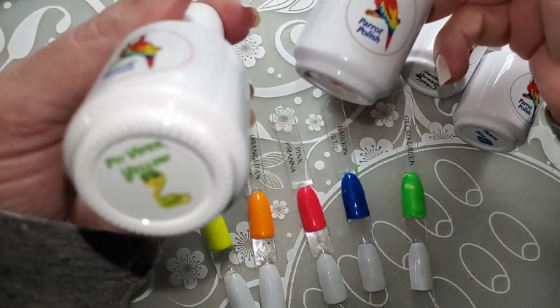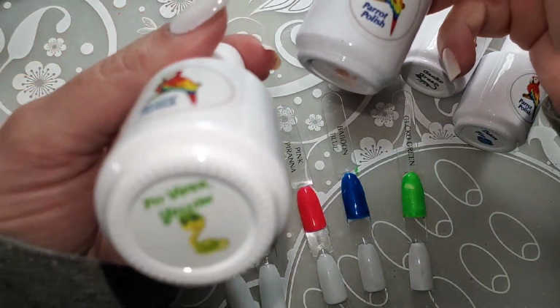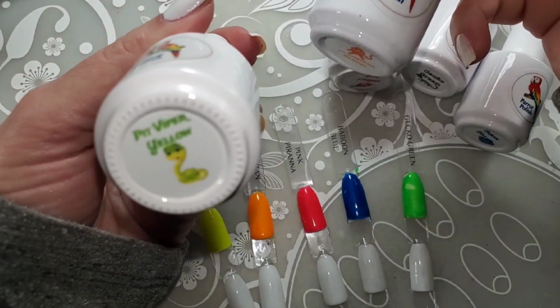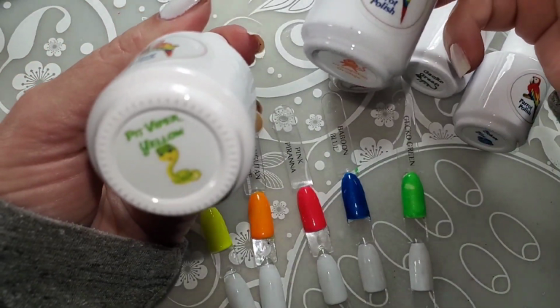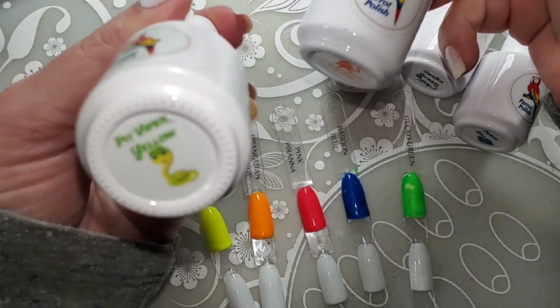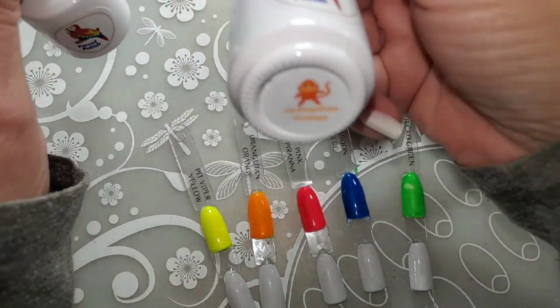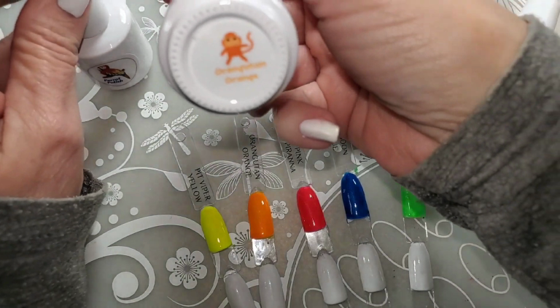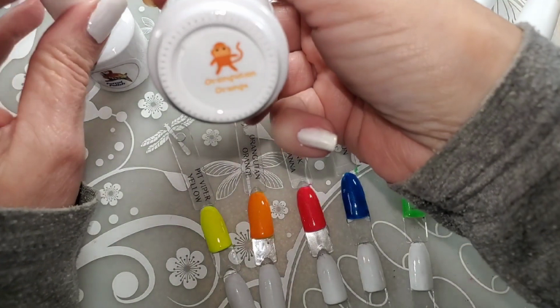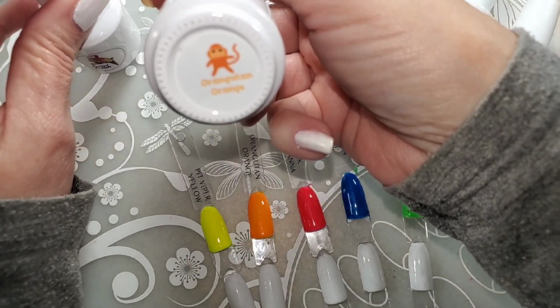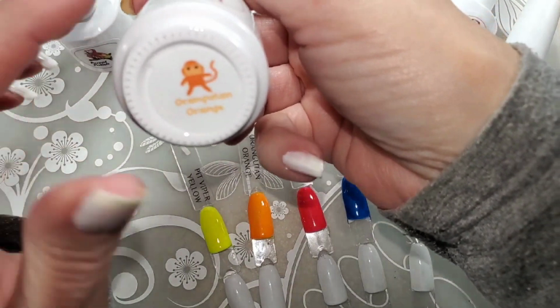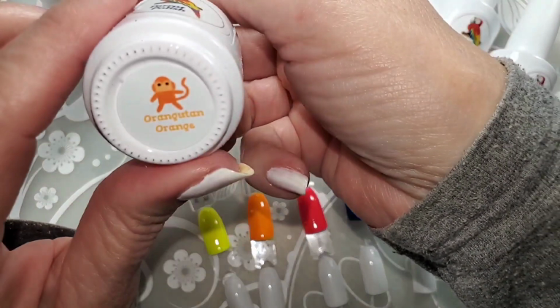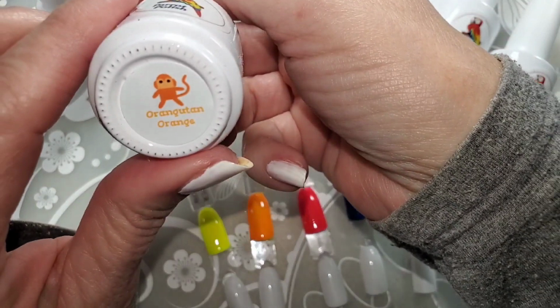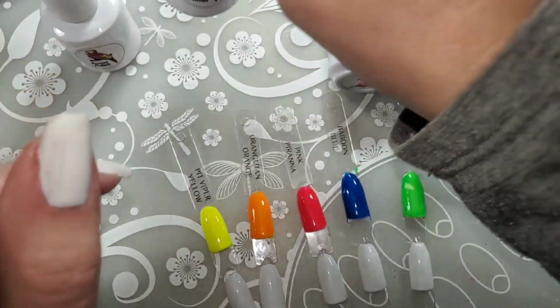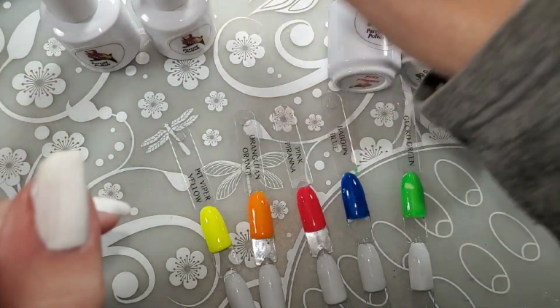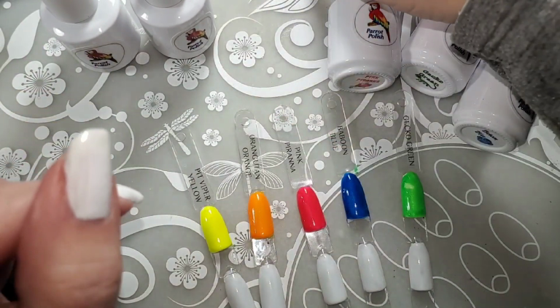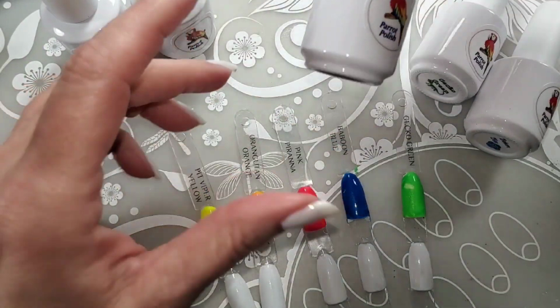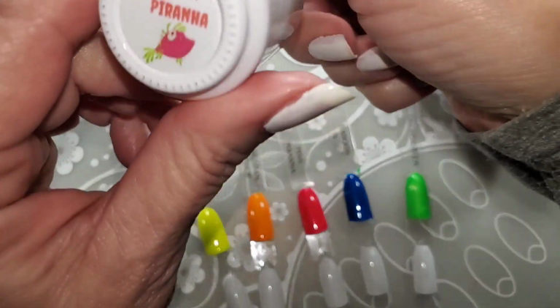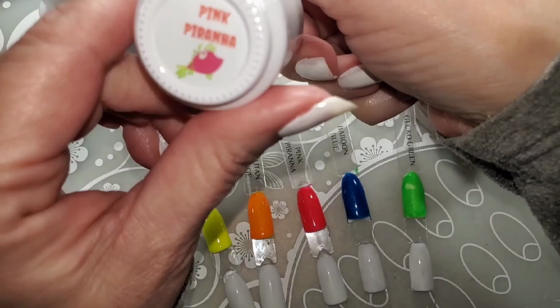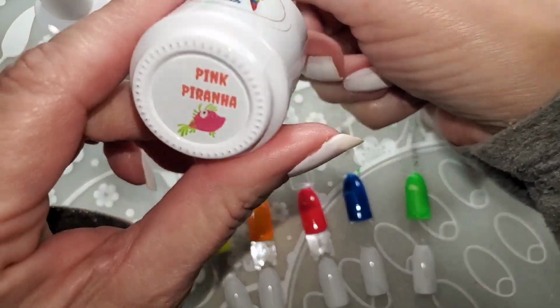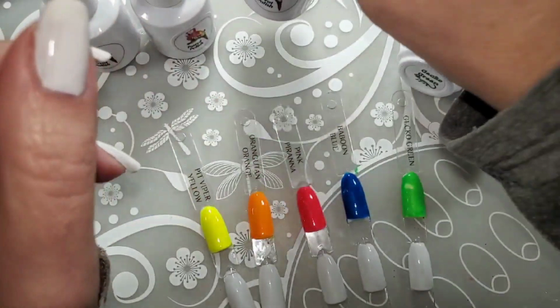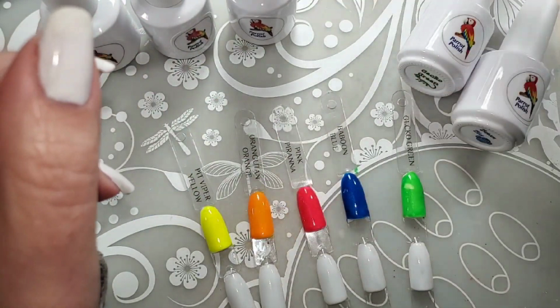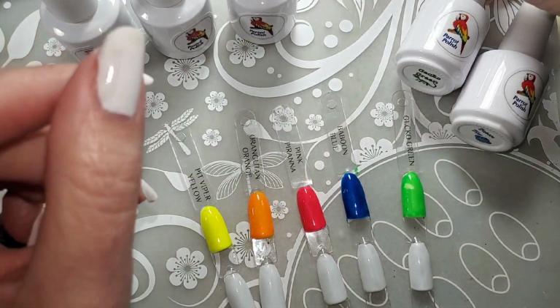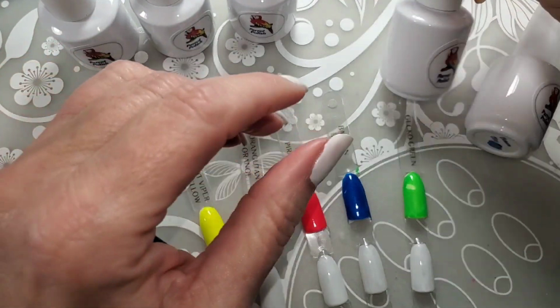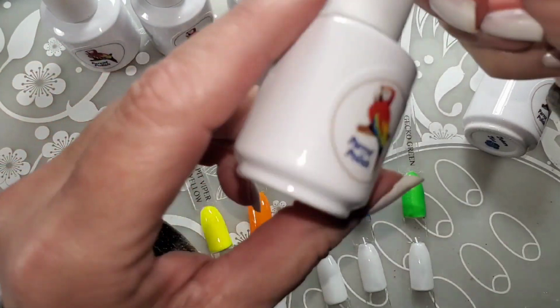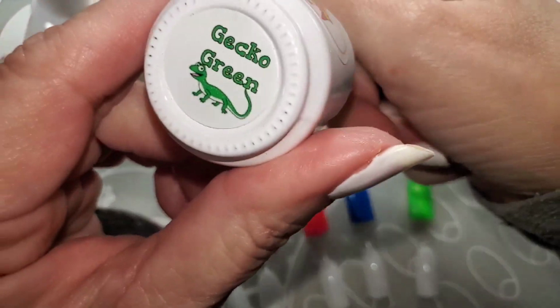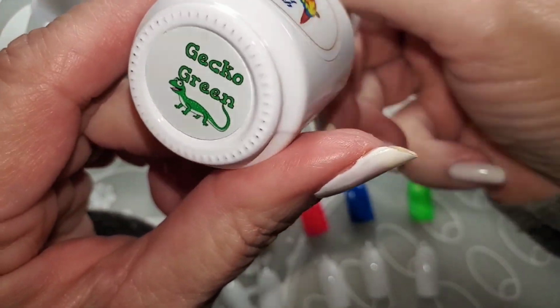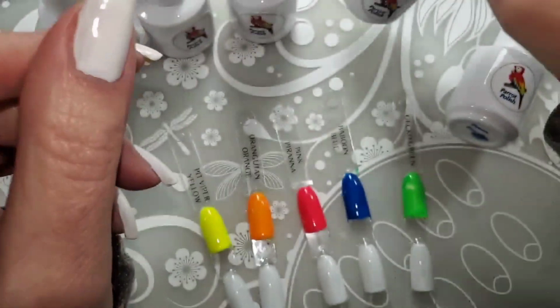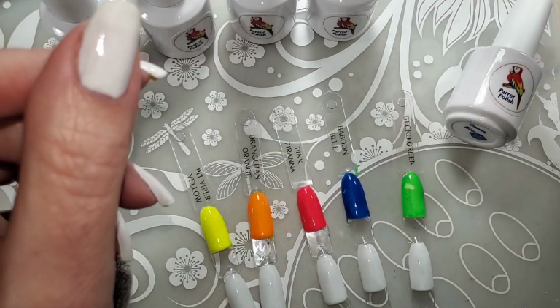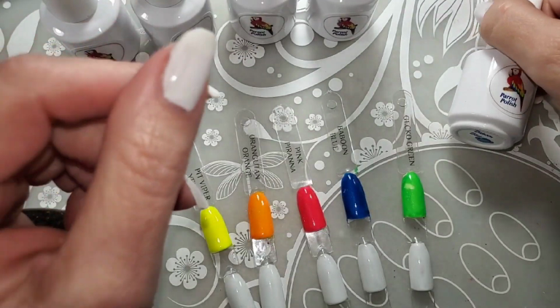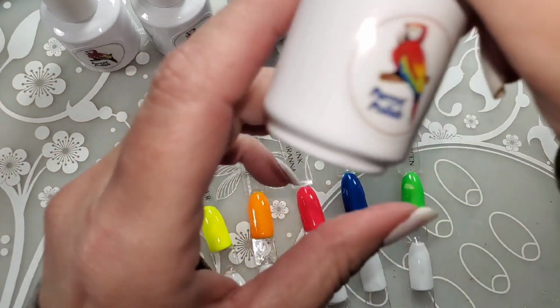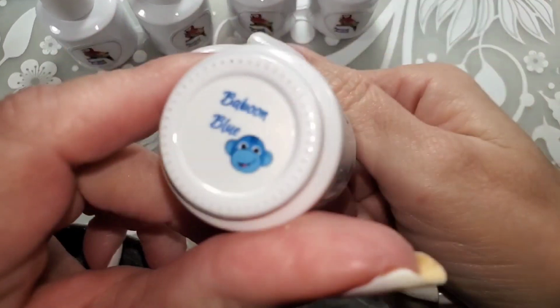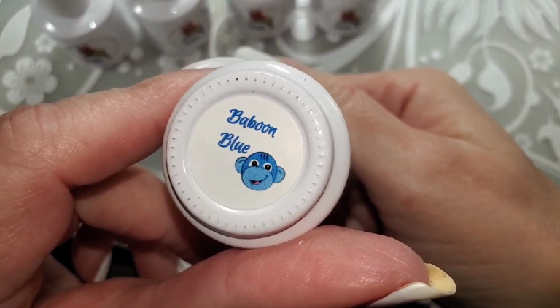We have Pit Viper Yellow, Orangutan Orange, Pink Piranha, Gecko Green, and Baboon Blue.